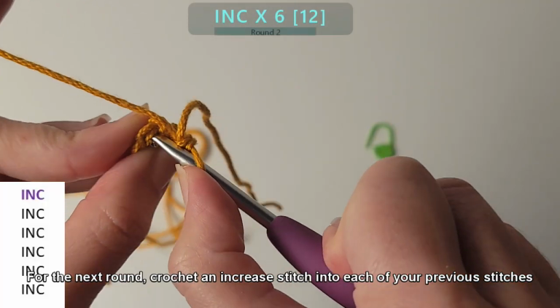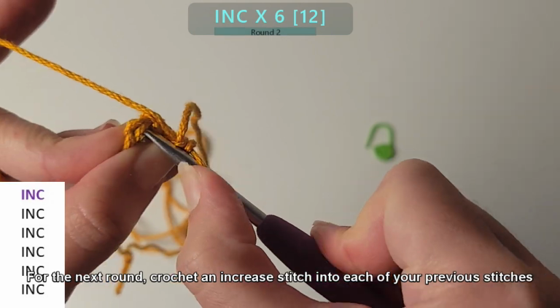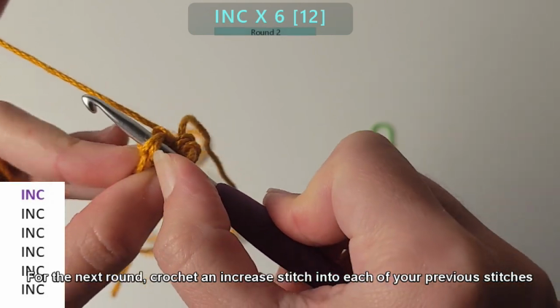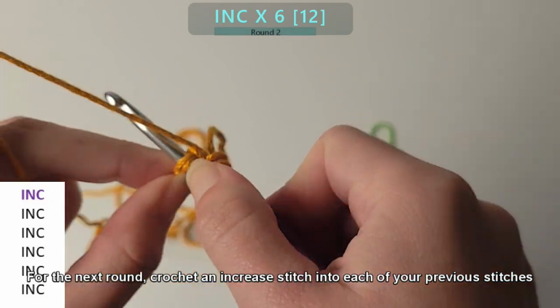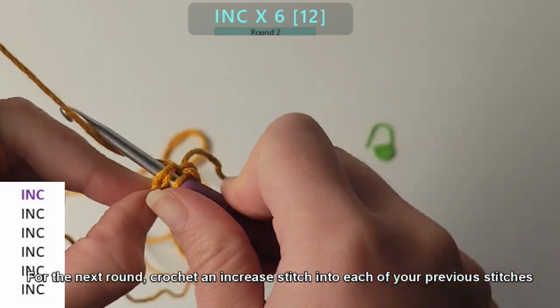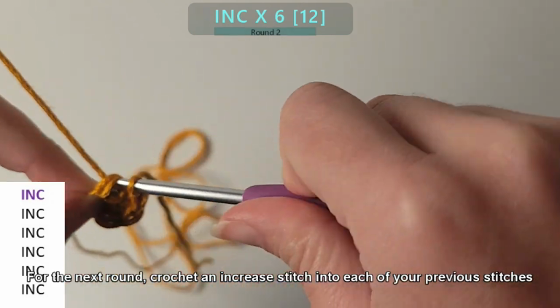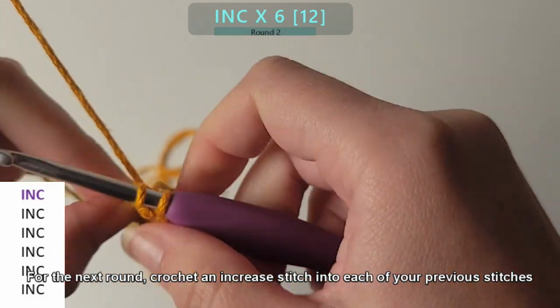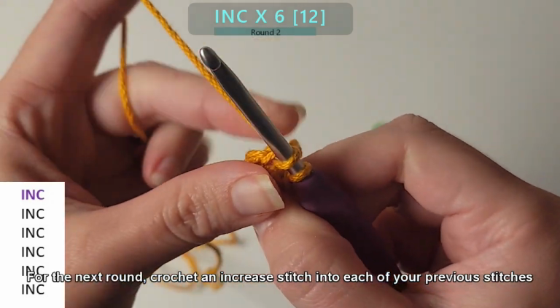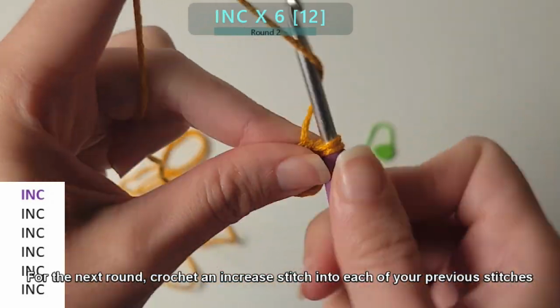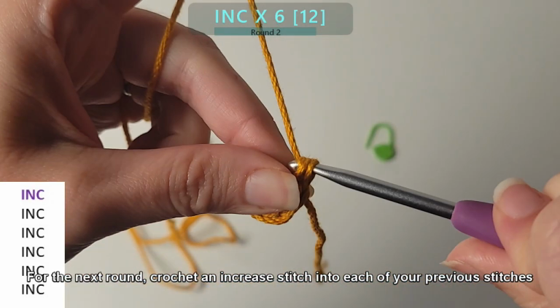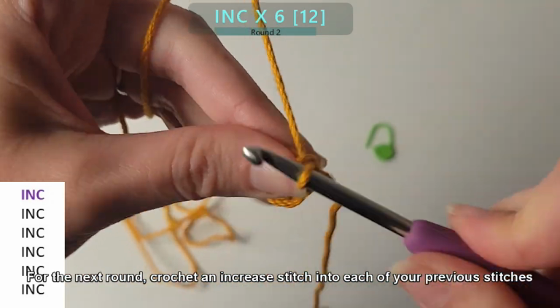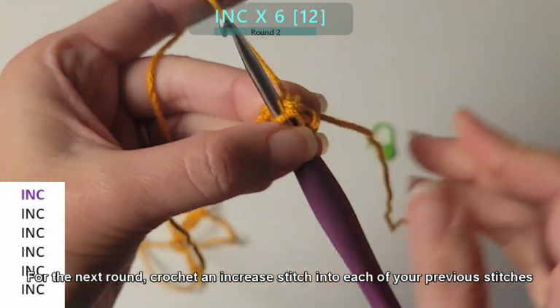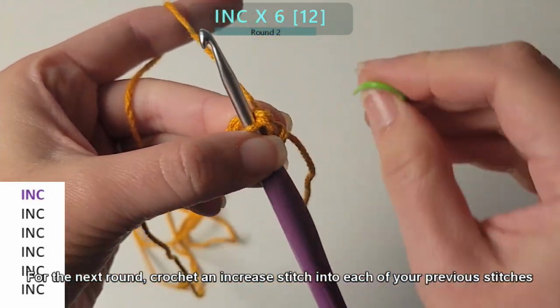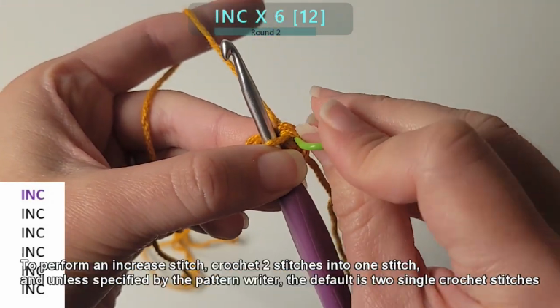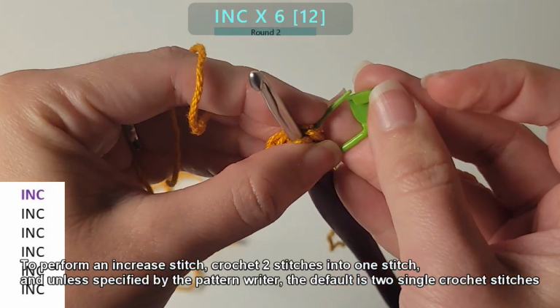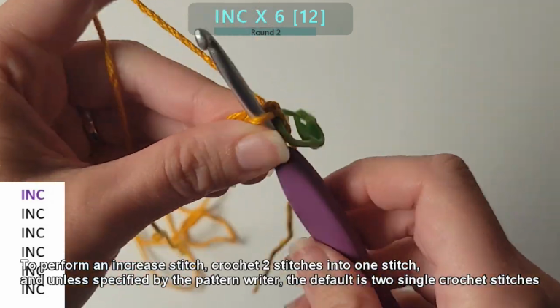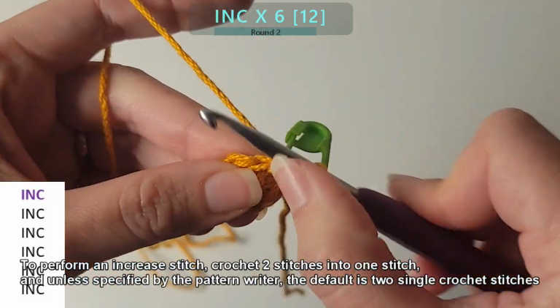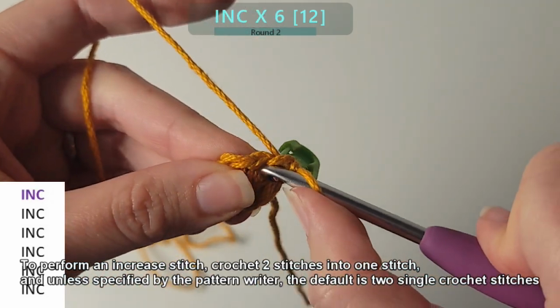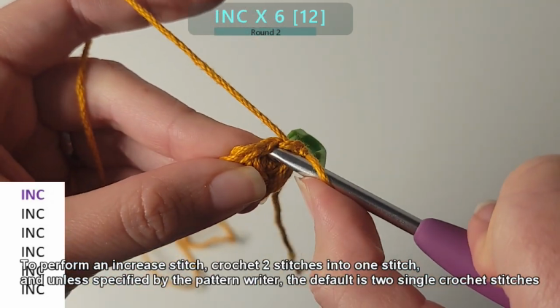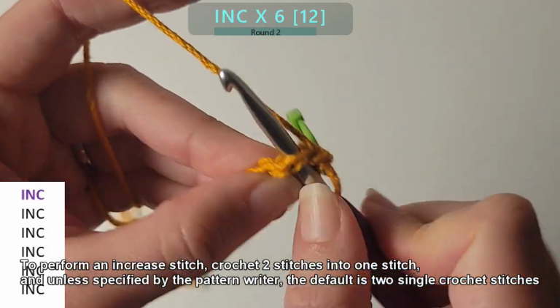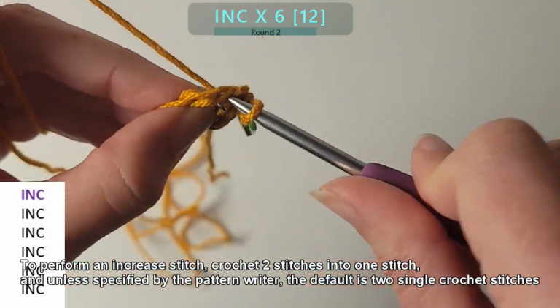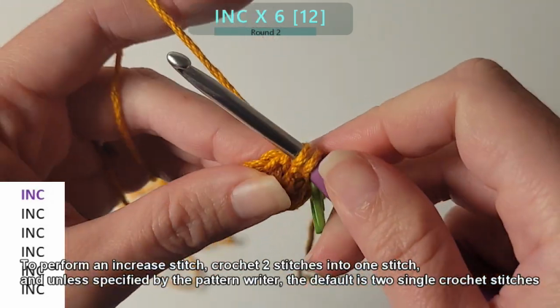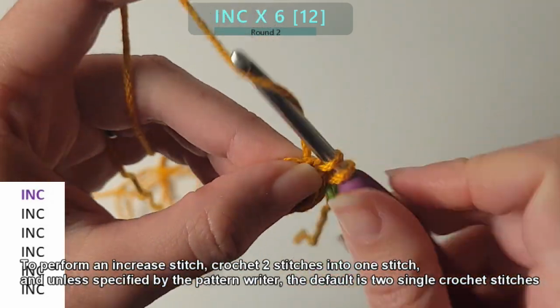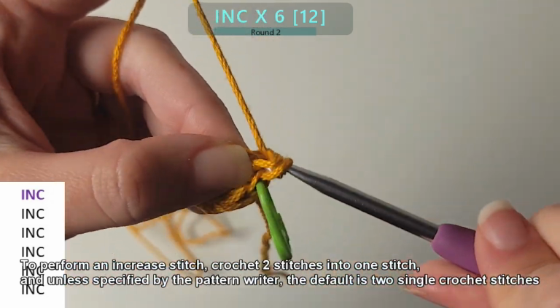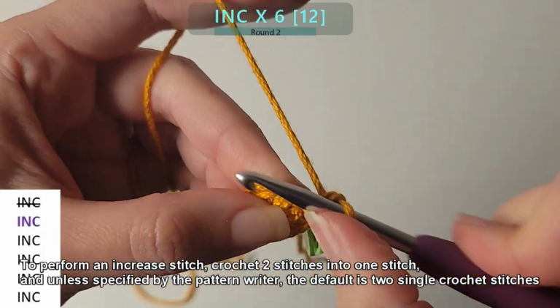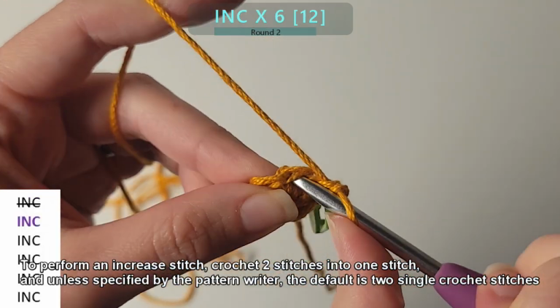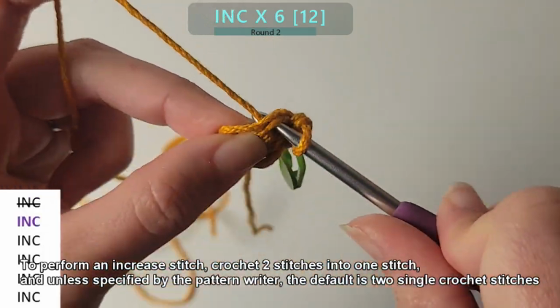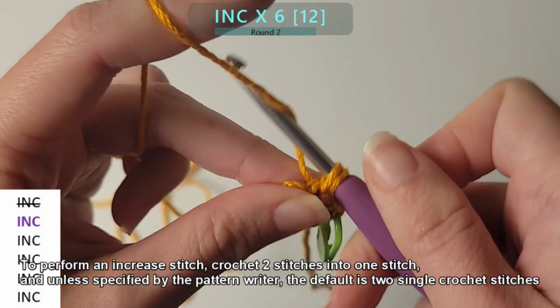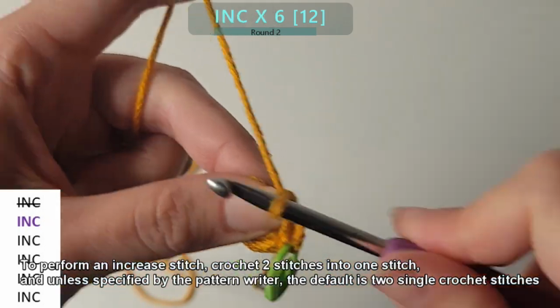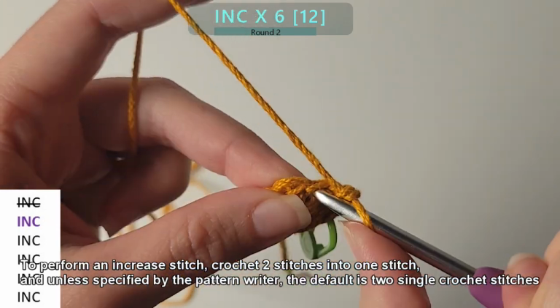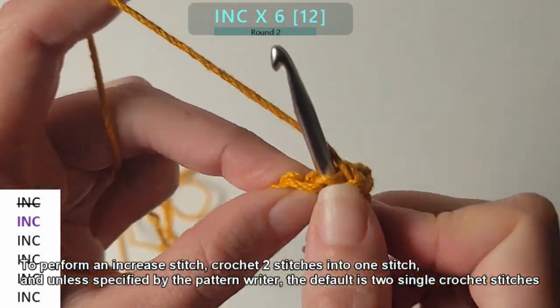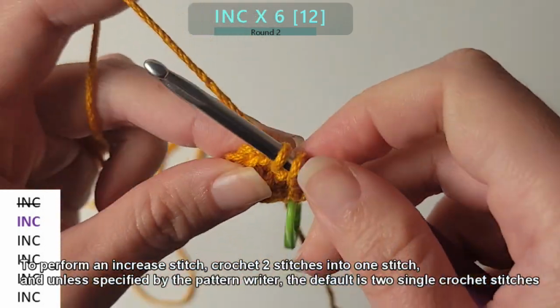For the next round, crochet an increased stitch into each of your previous stitches. To perform an increased stitch, crochet two stitches into one stitch, and unless specified by the pattern writer, the default is two single crochet stitches.